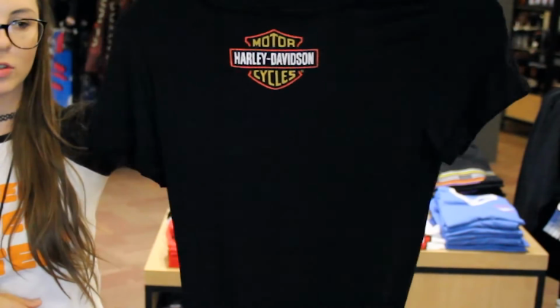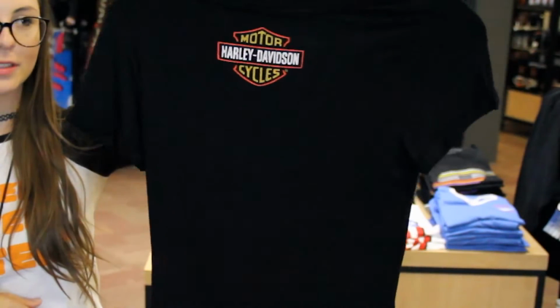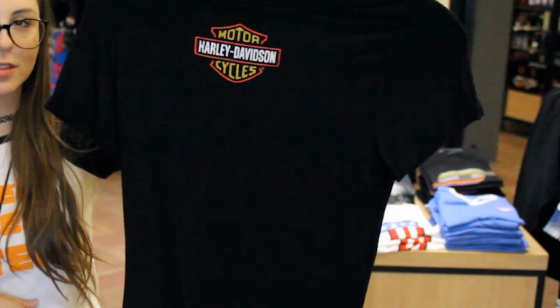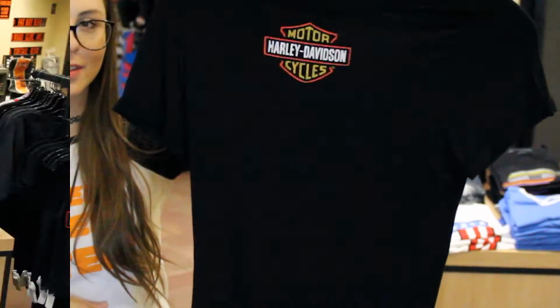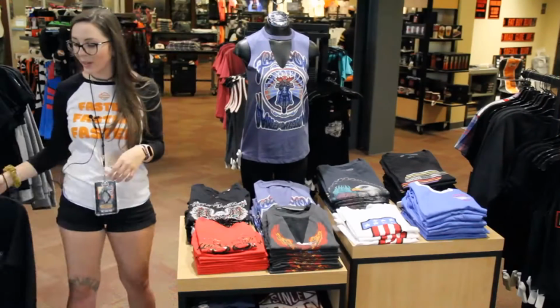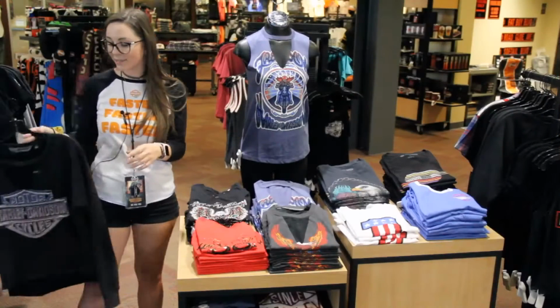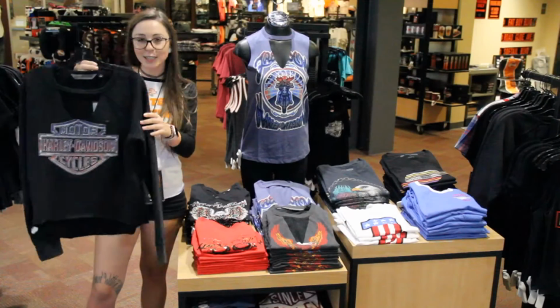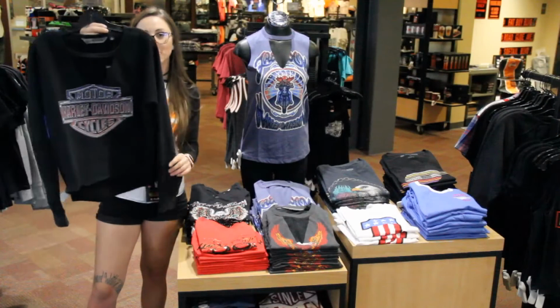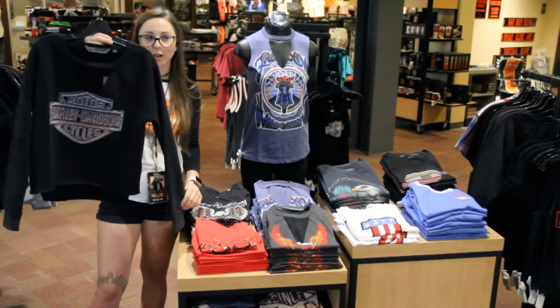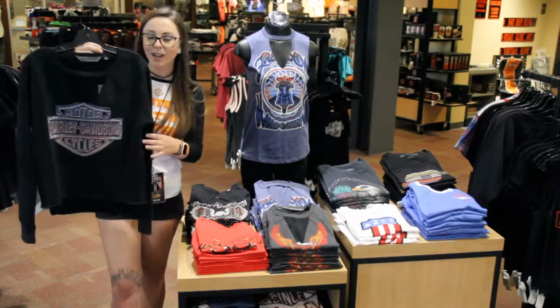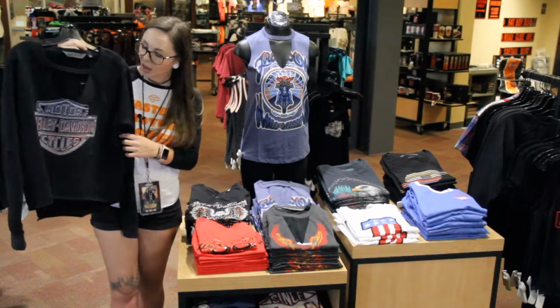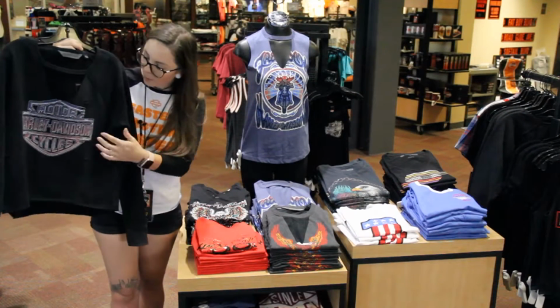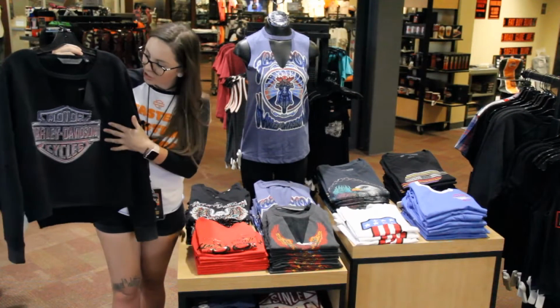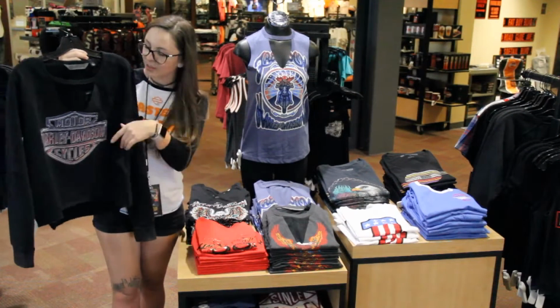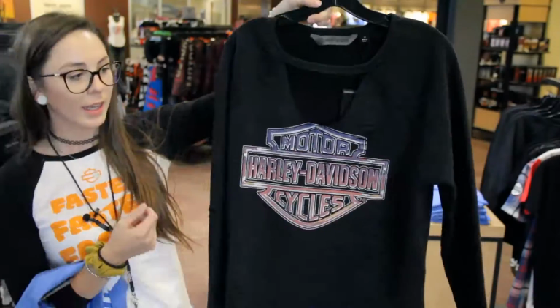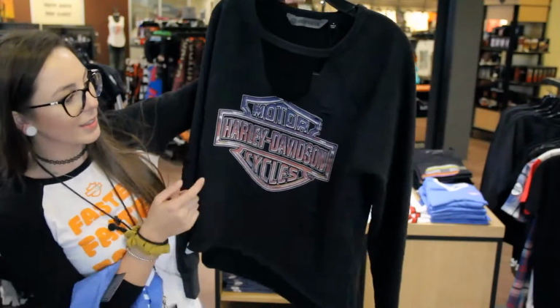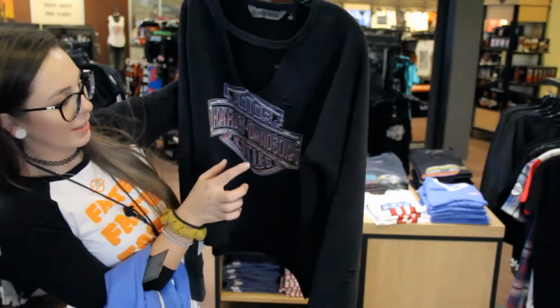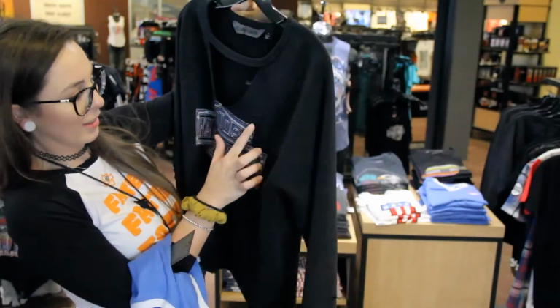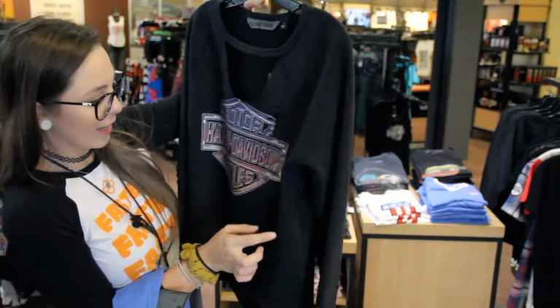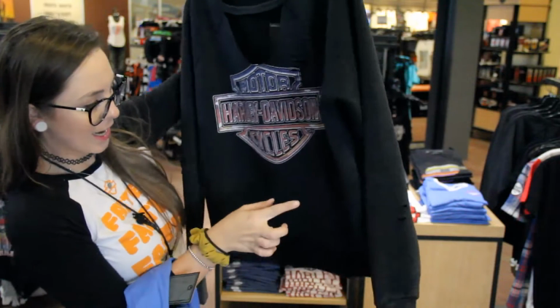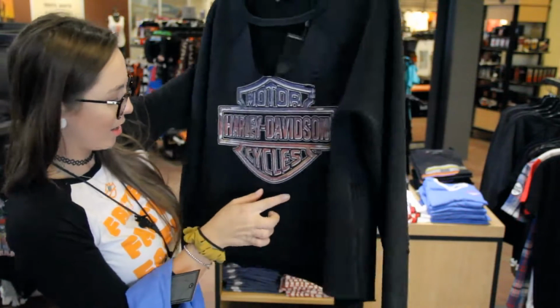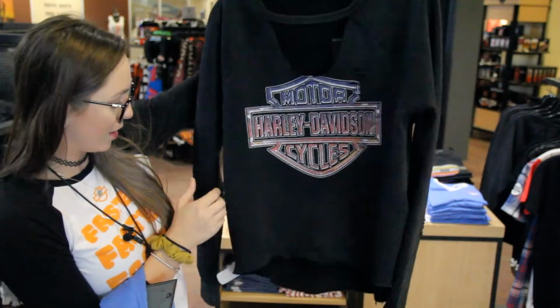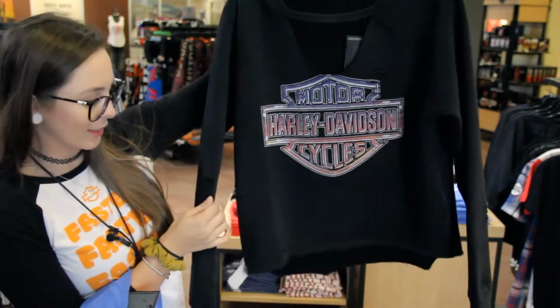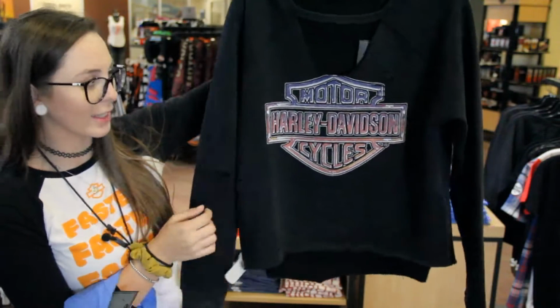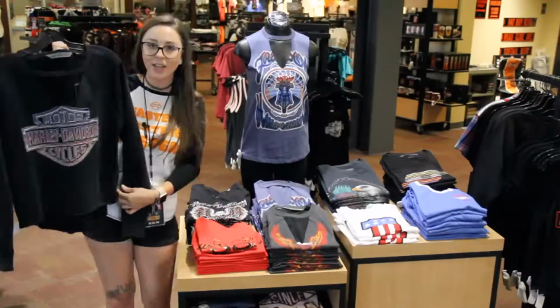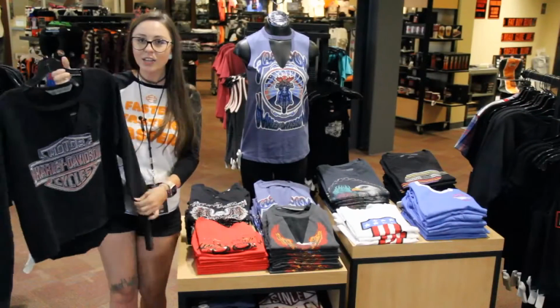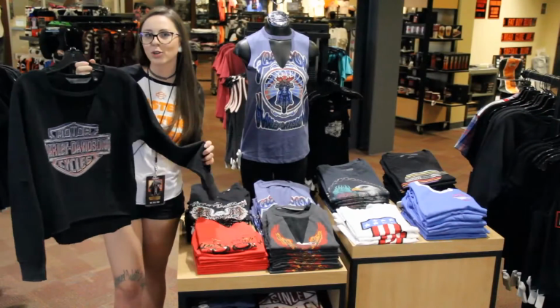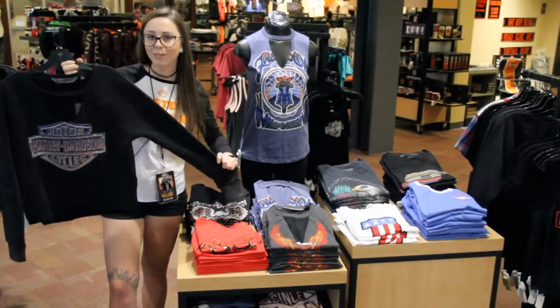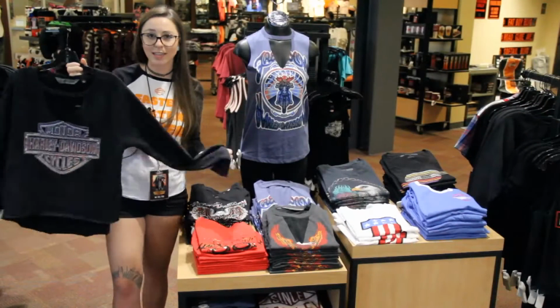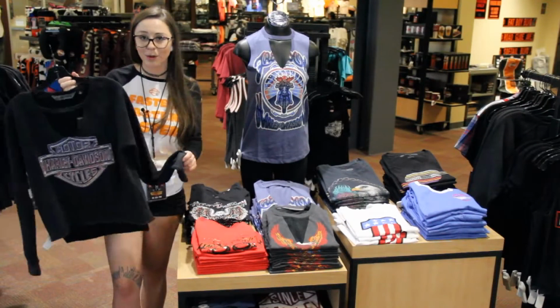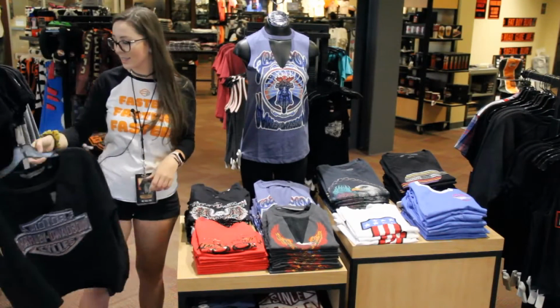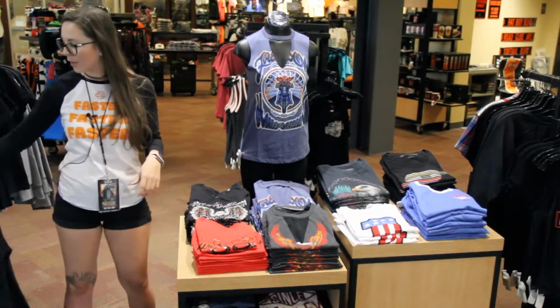Another style I want to bring to you is this vintage pullover. I love the barn shield and the notch neck, and if you can see closely, there's distressed marks throughout it, so it's great for nighttime rides in the summer.